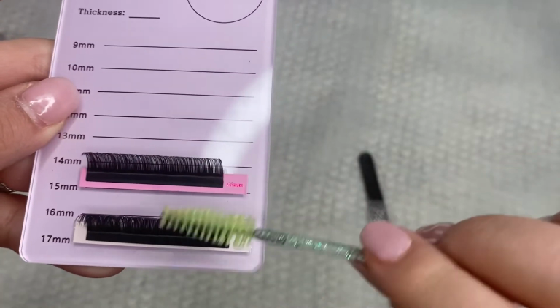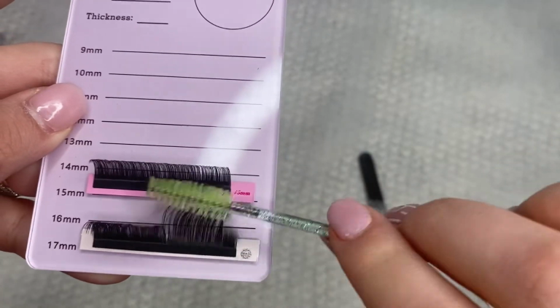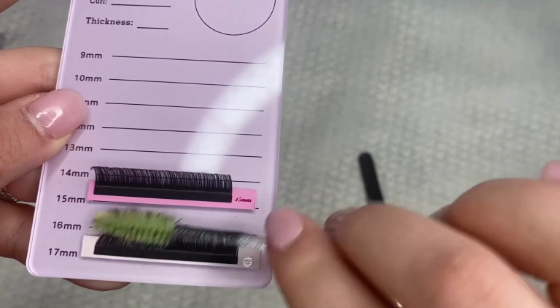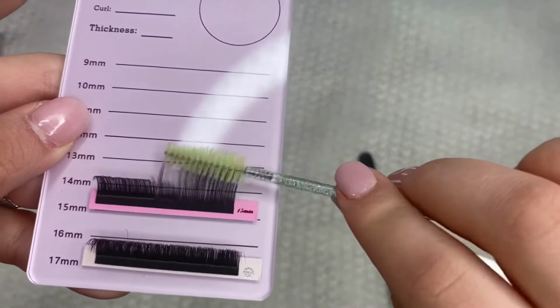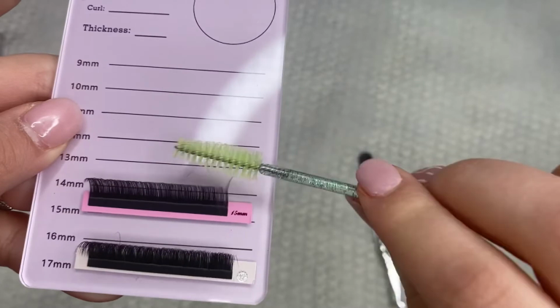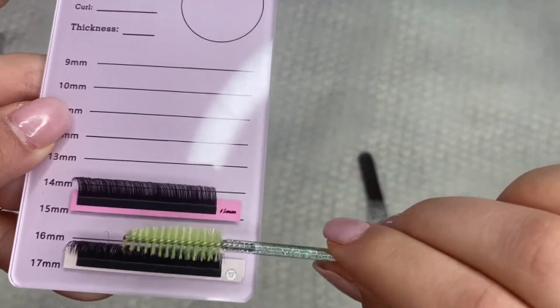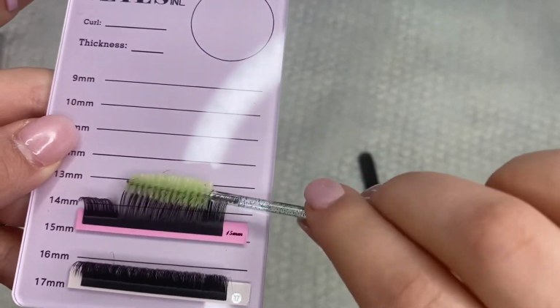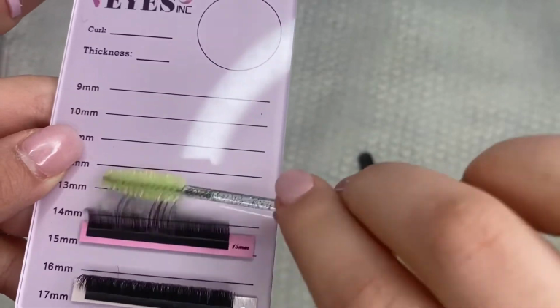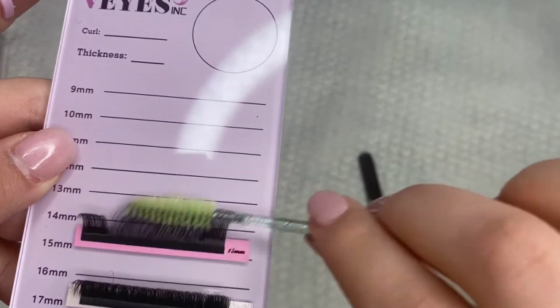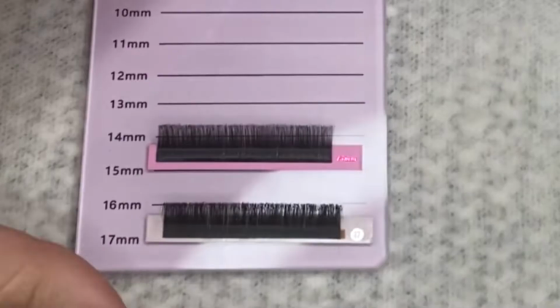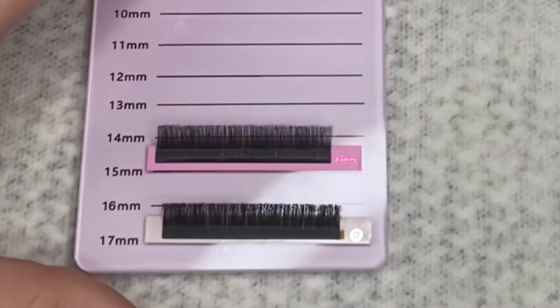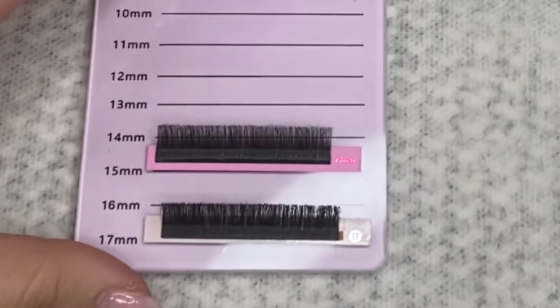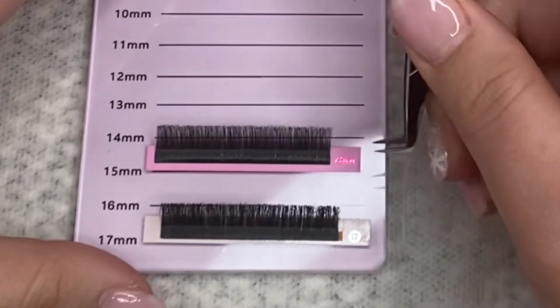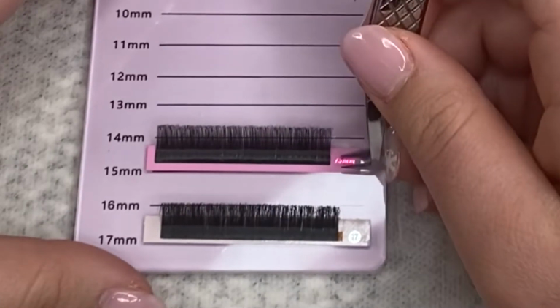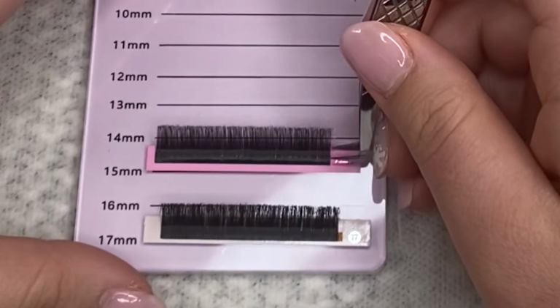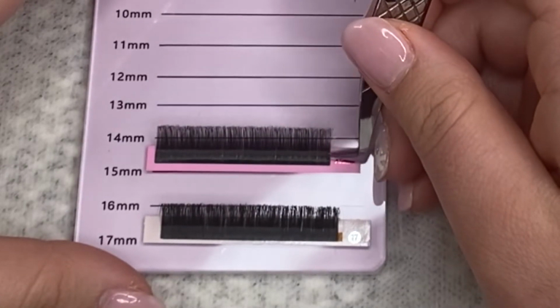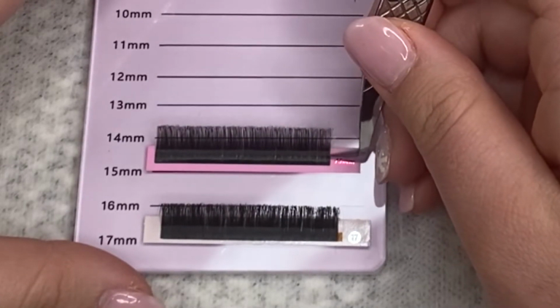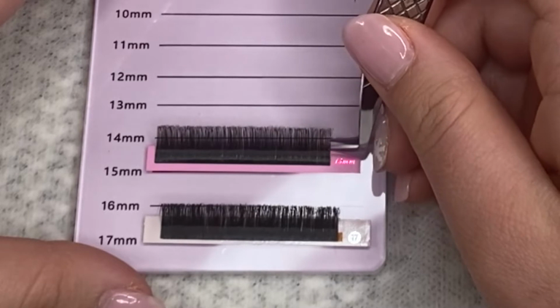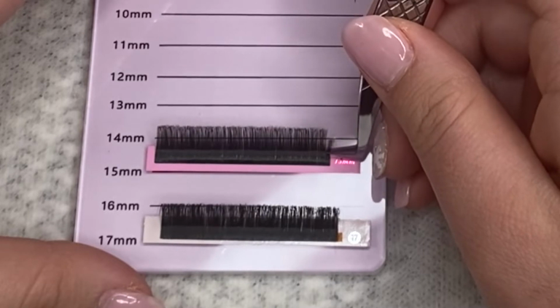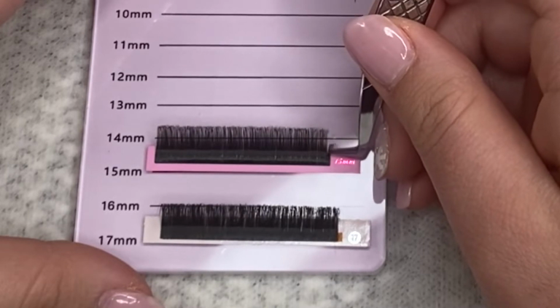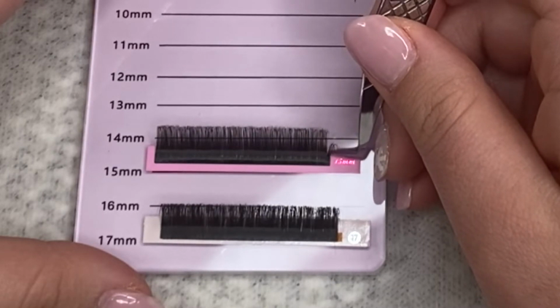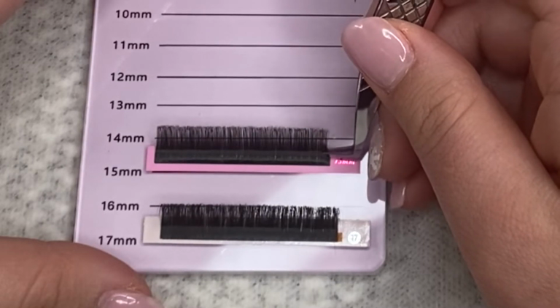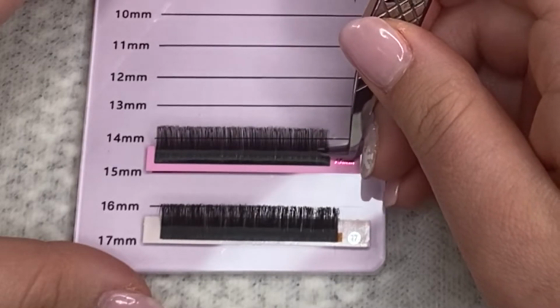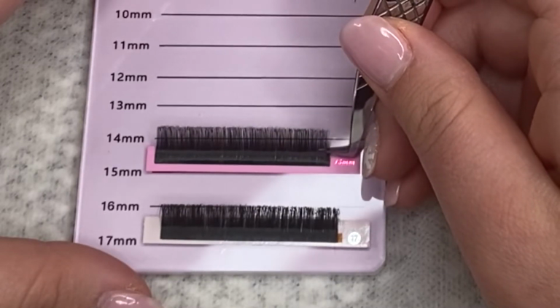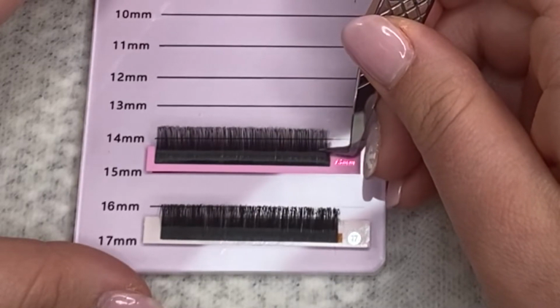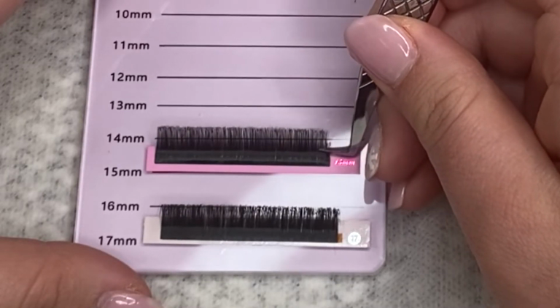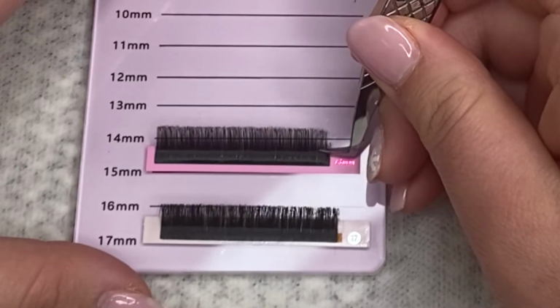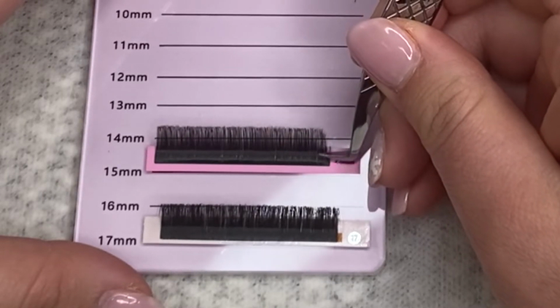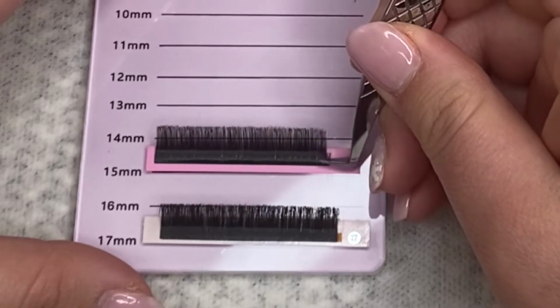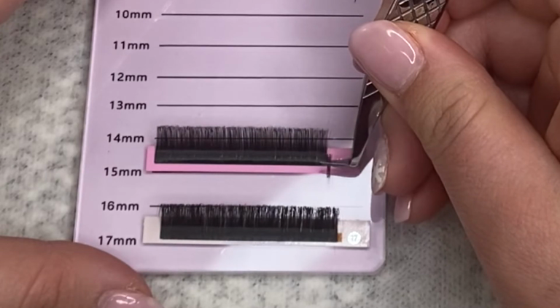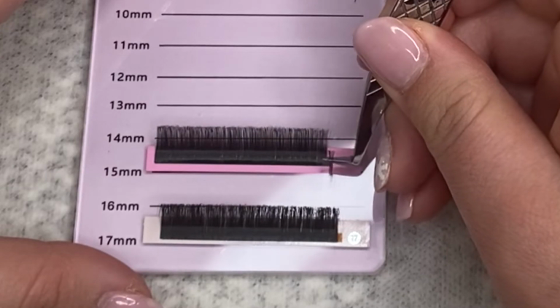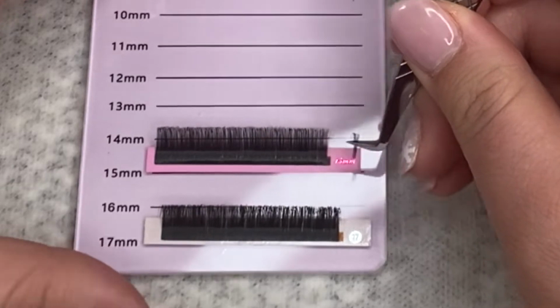Every time you guys are going to fan, don't forget to brush your lashes. Make sure this is a clean spoolie and not the one you're using on your client. Okay guys, we're going to jump right into how to fan.